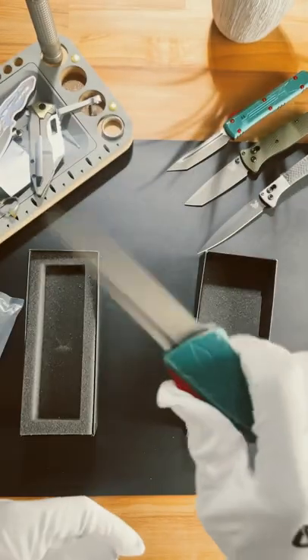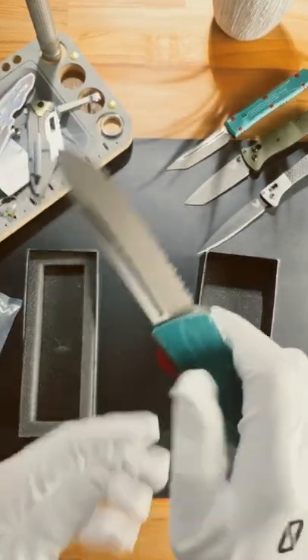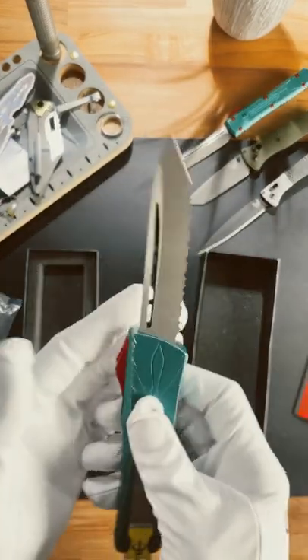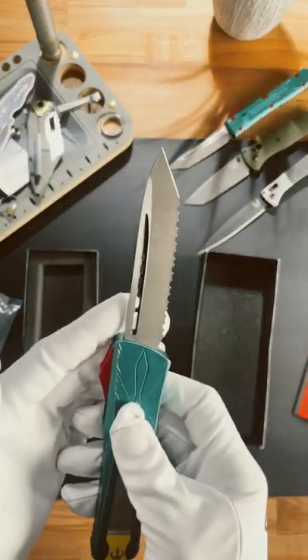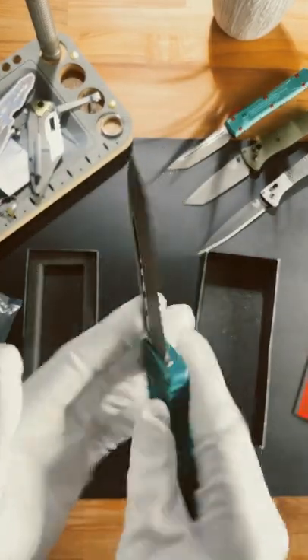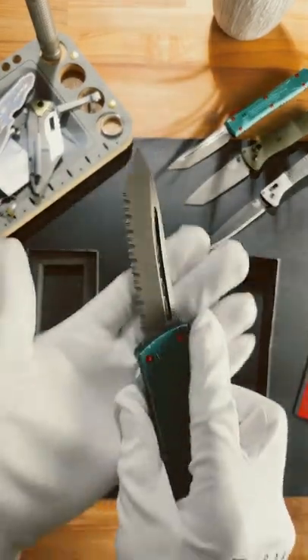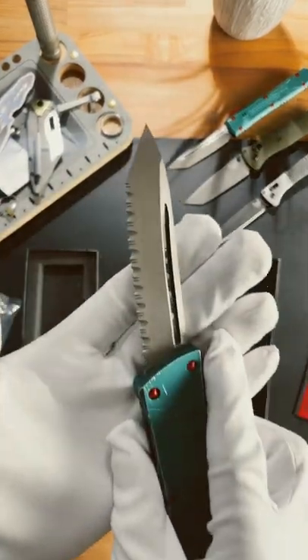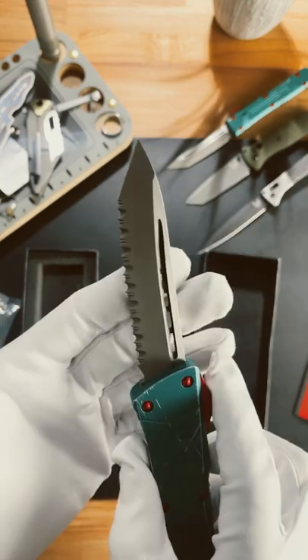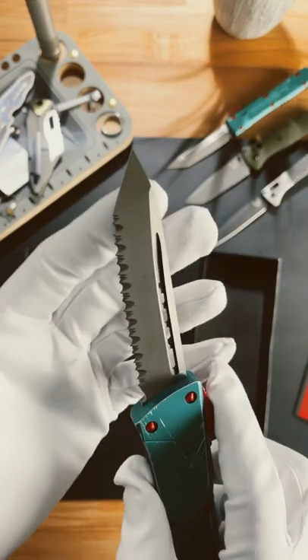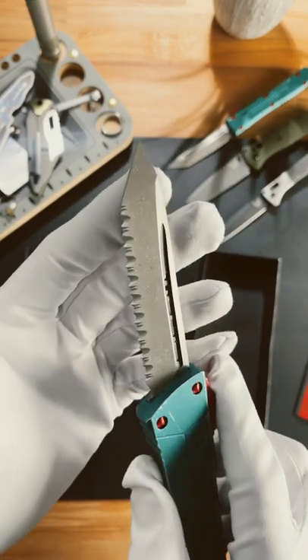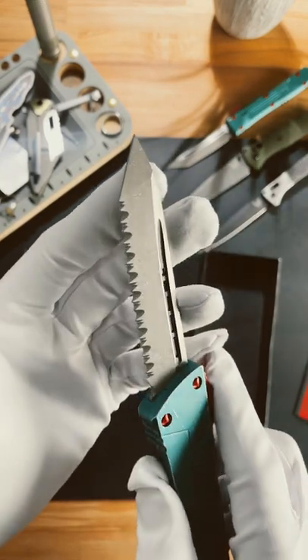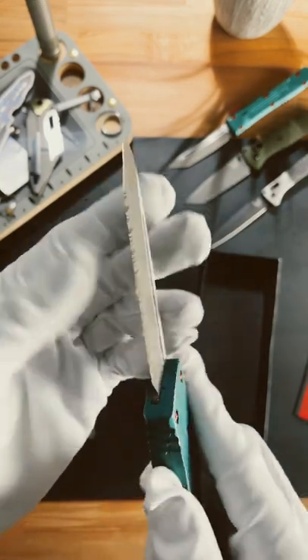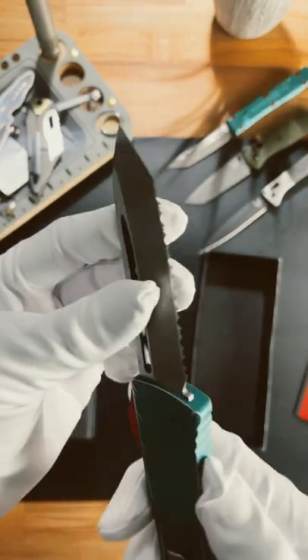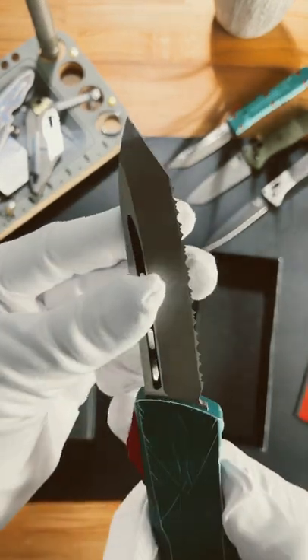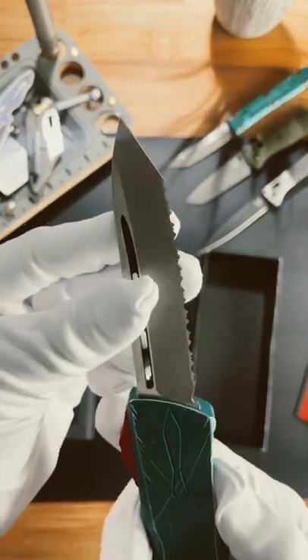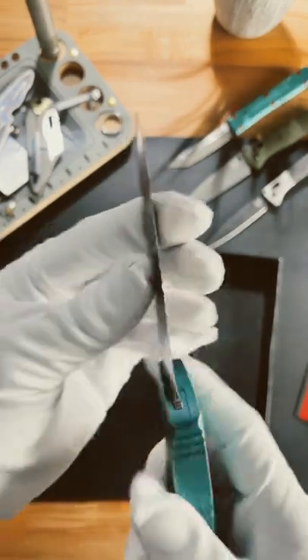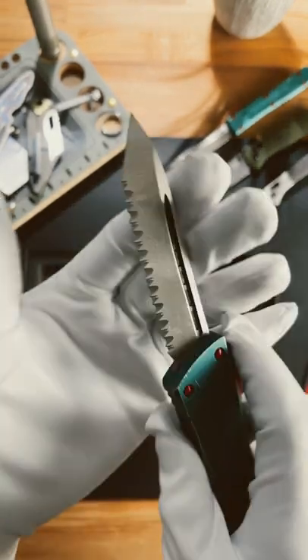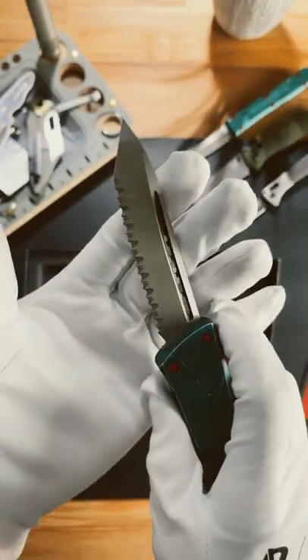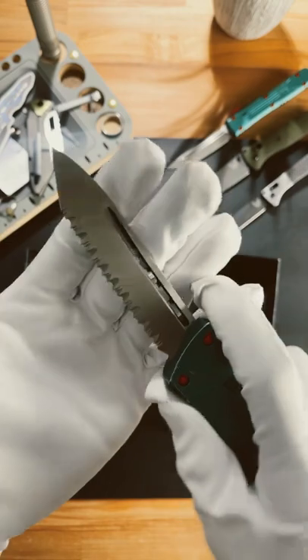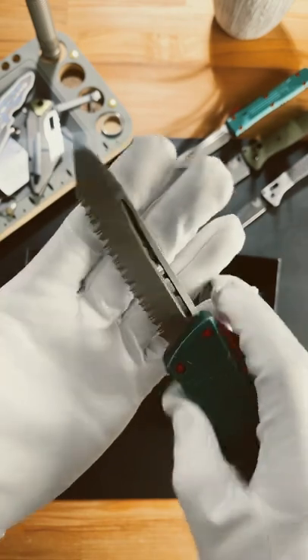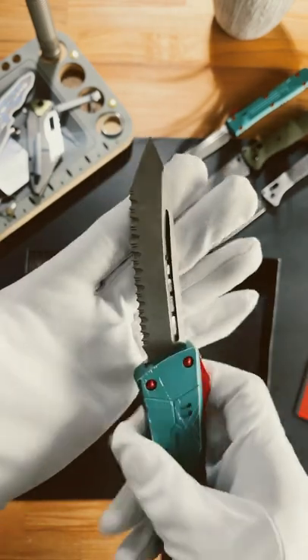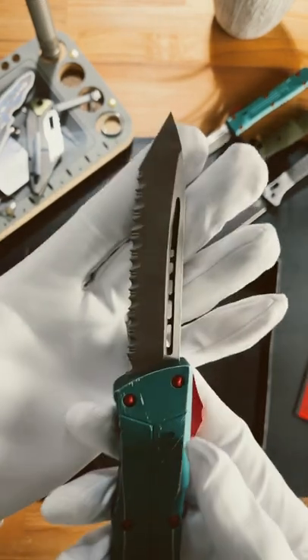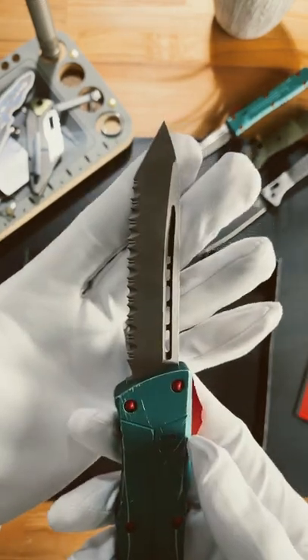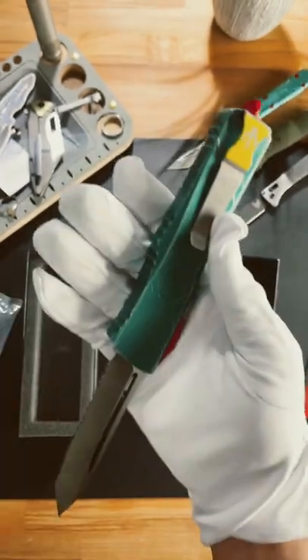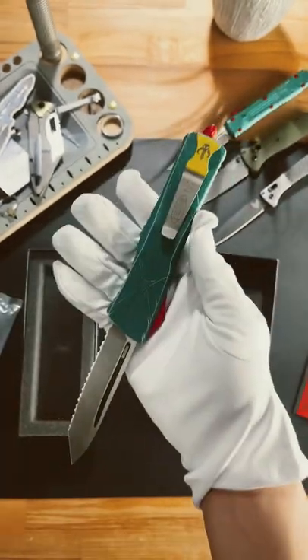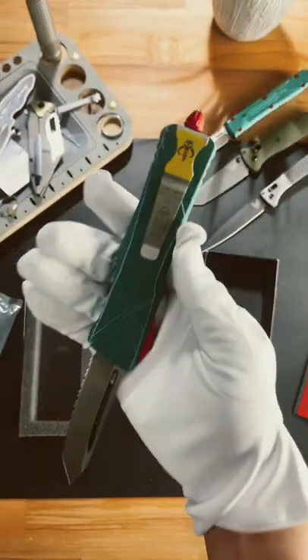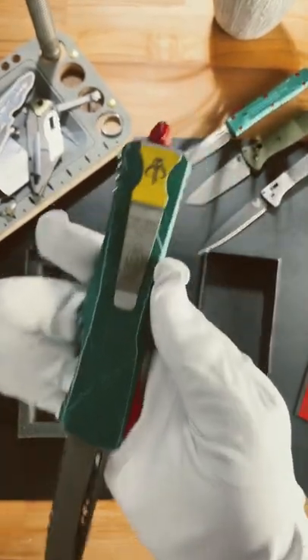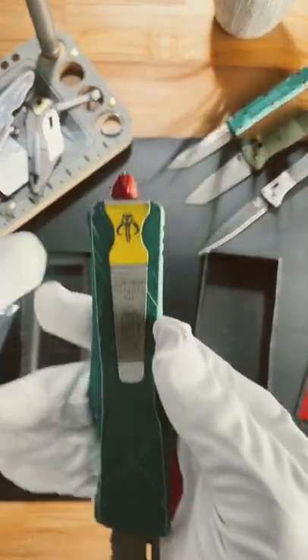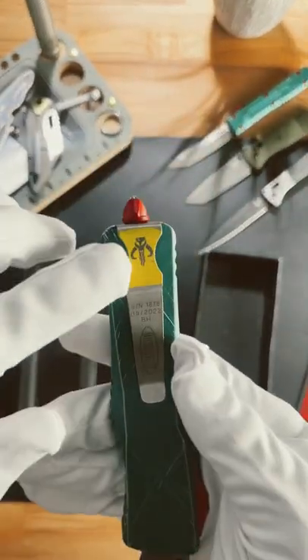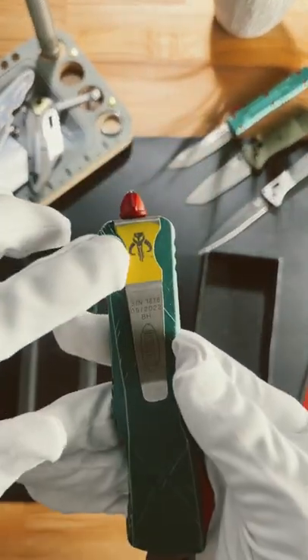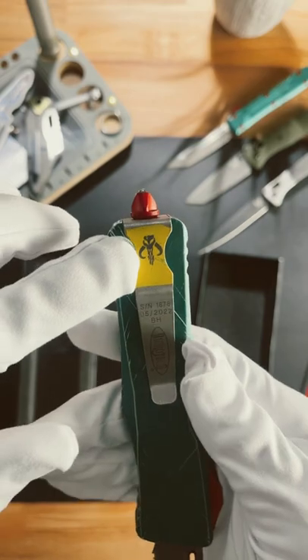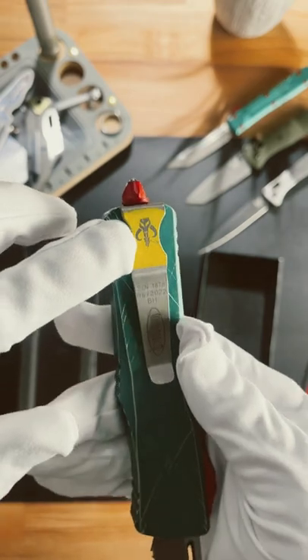Look at this blade. It has a tanto blade with serrations. This thing will absolutely tear through anything it sees. For you Star Wars nerds, you'll absolutely love this Bounty Hunter logo.